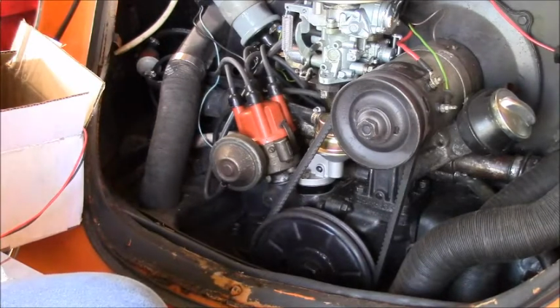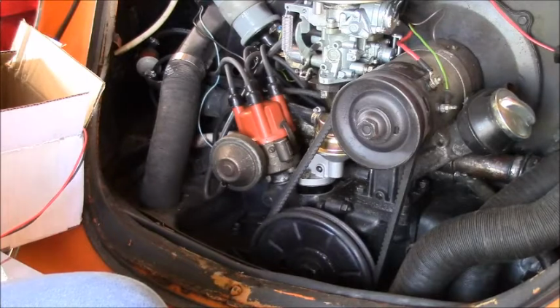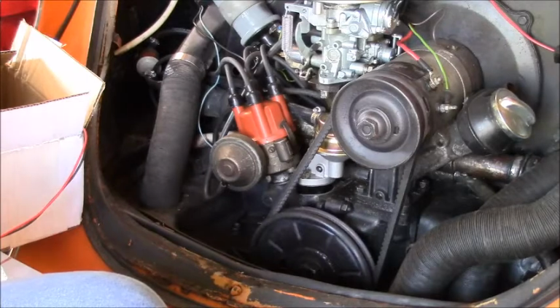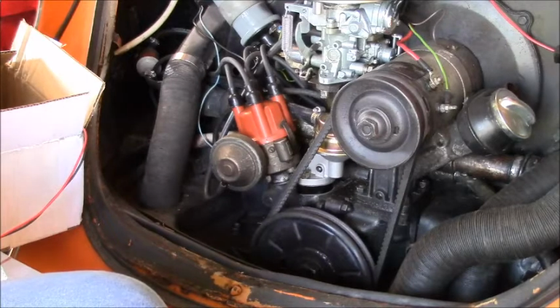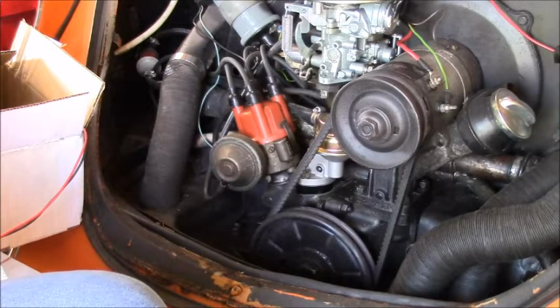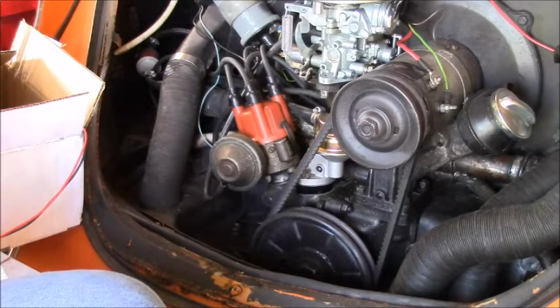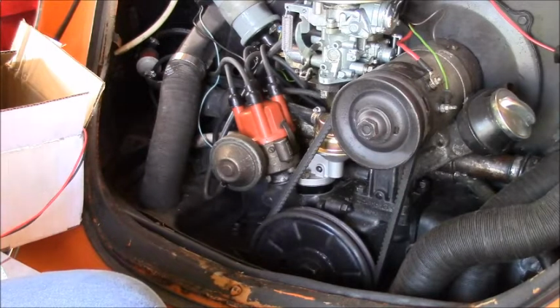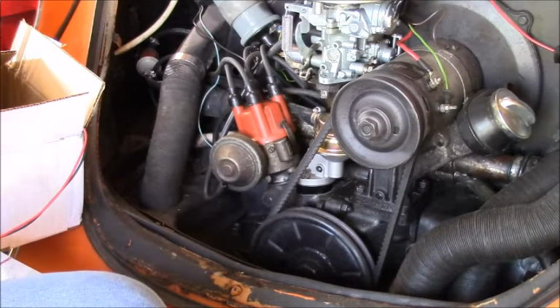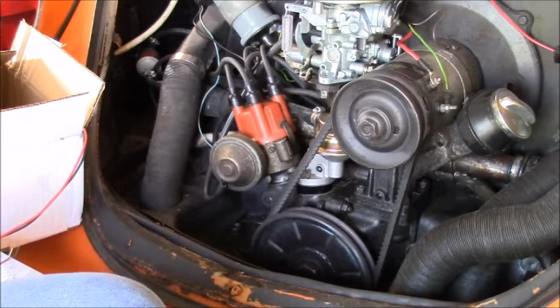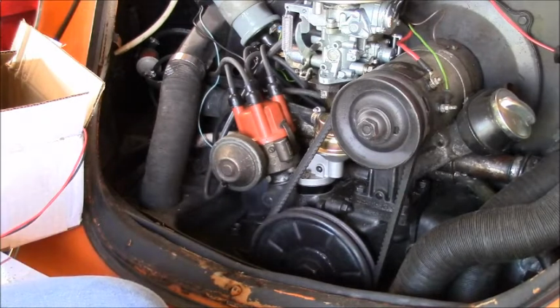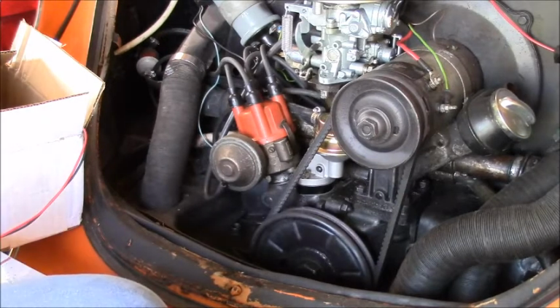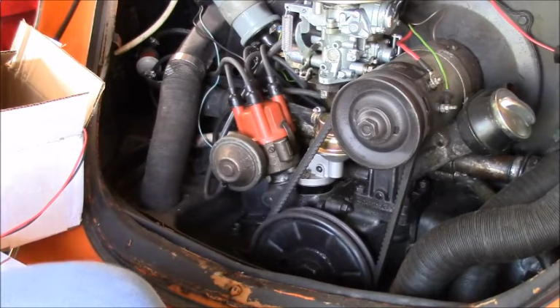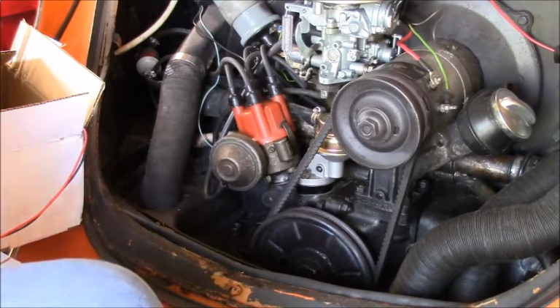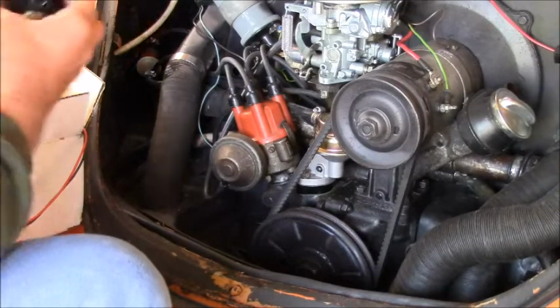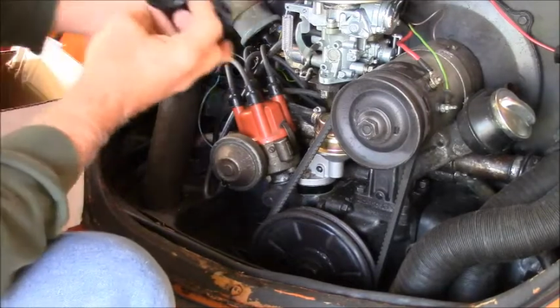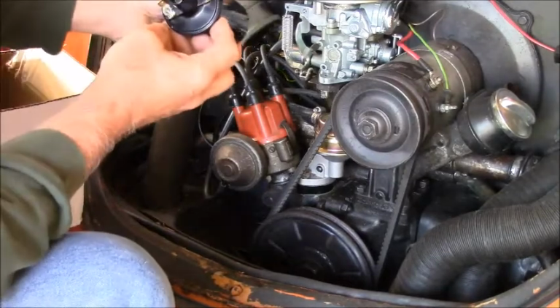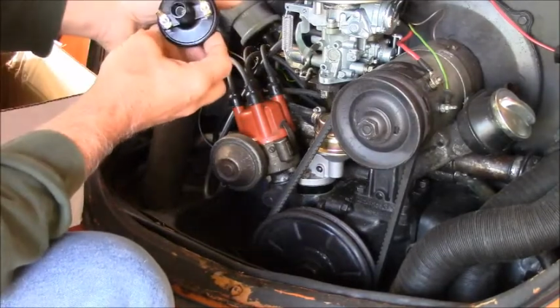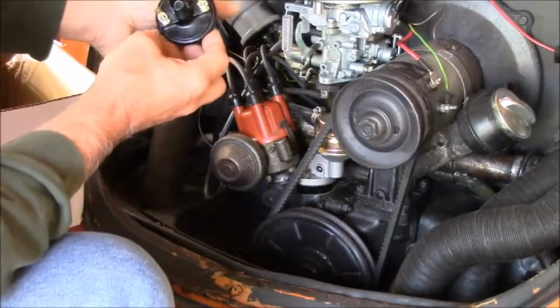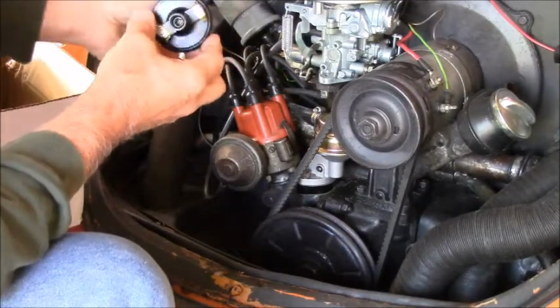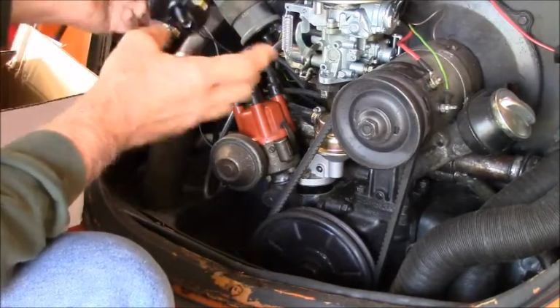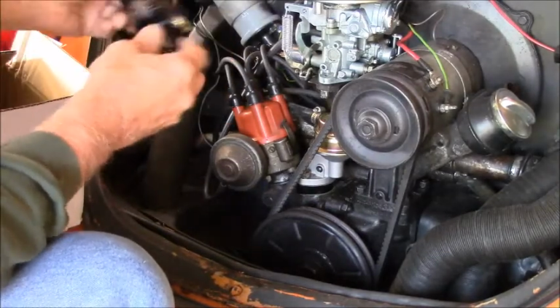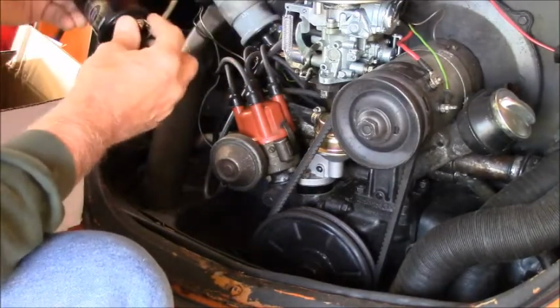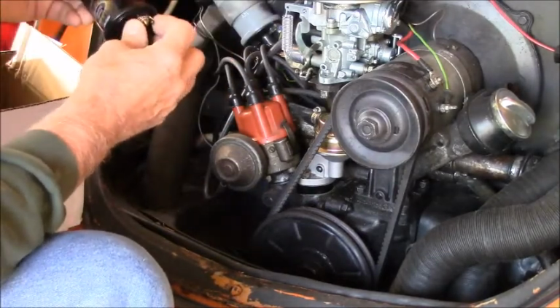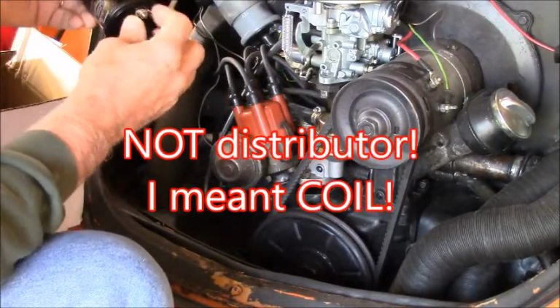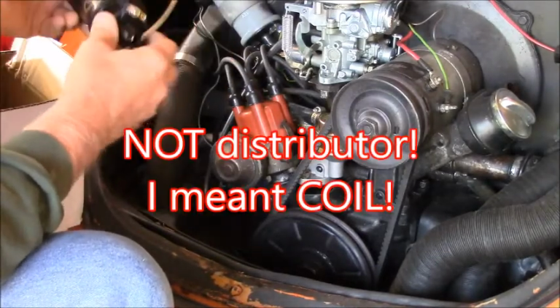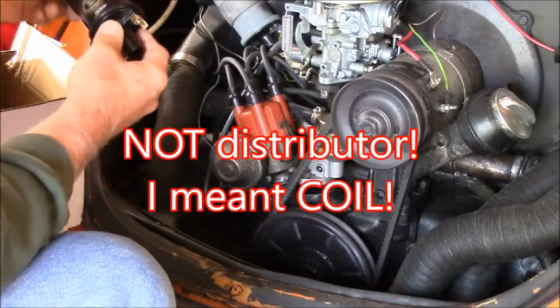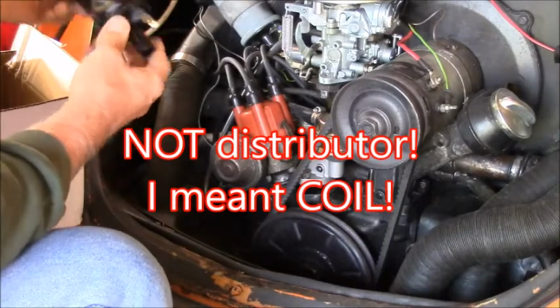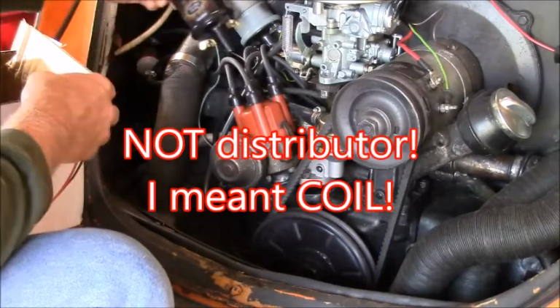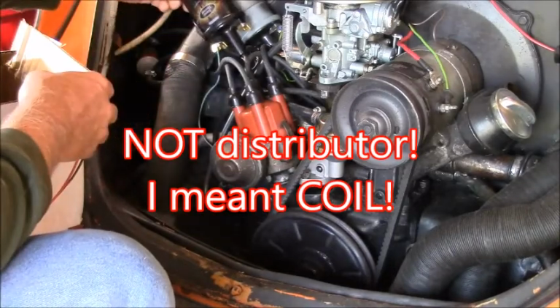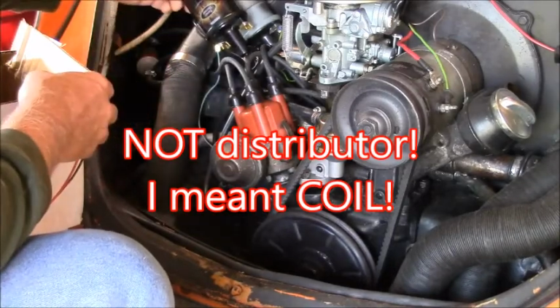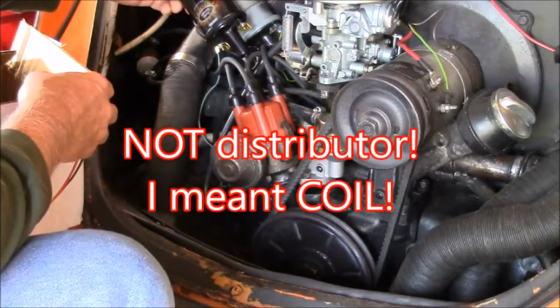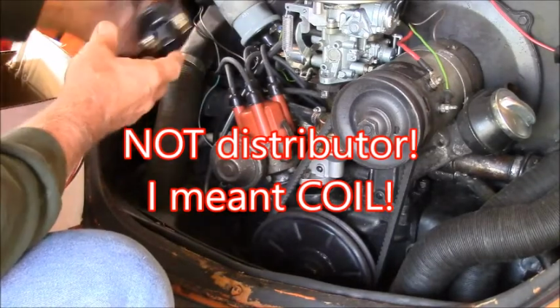I figured why not go for broke. And the new distributor has lots of push pins and screws on it, so that will clamp right in there just like that.